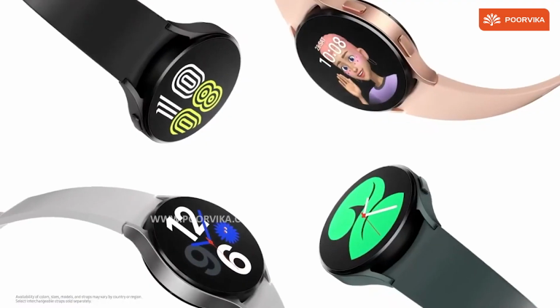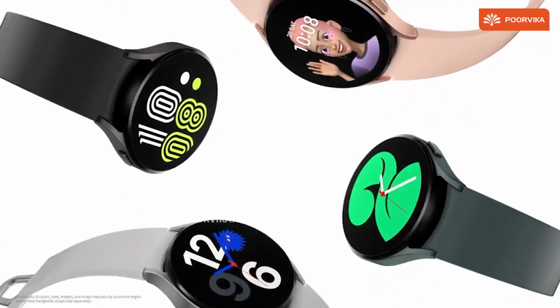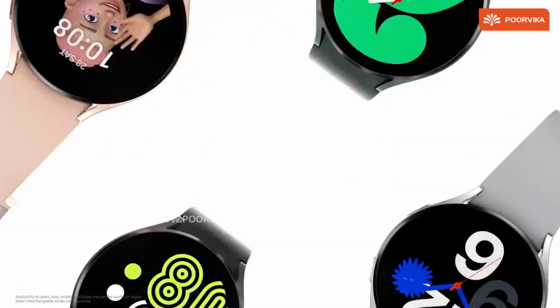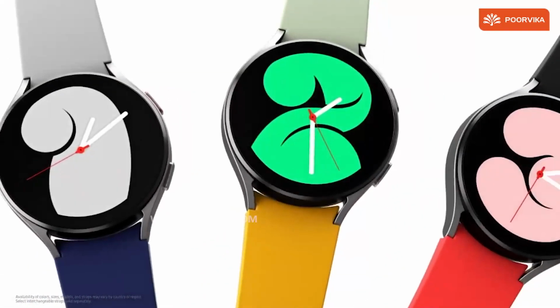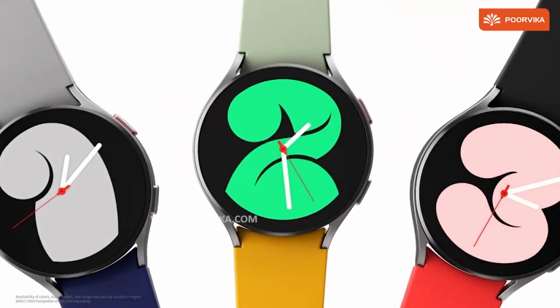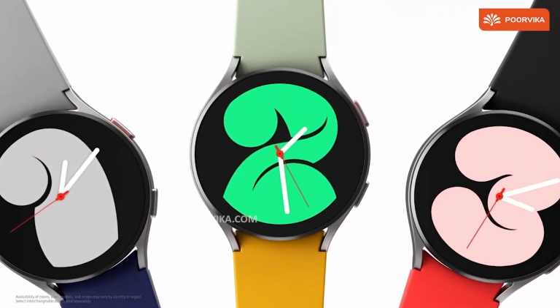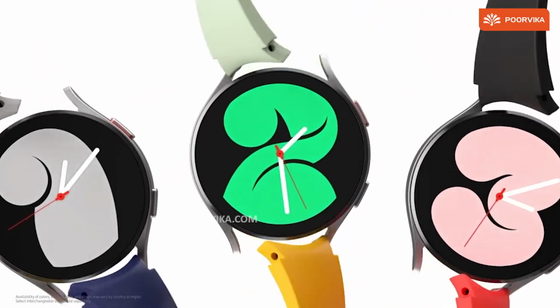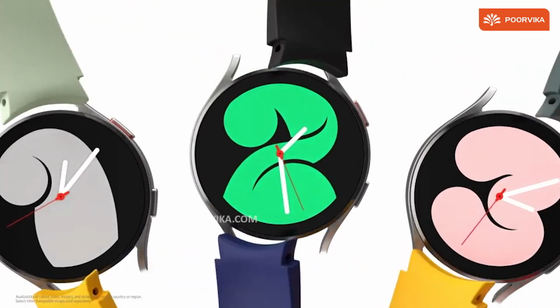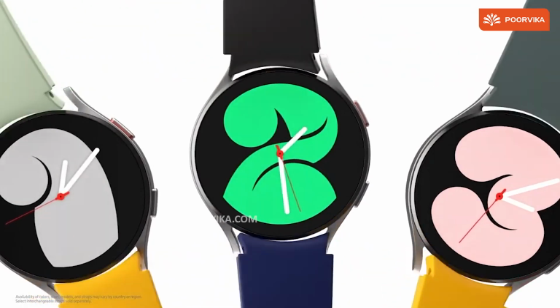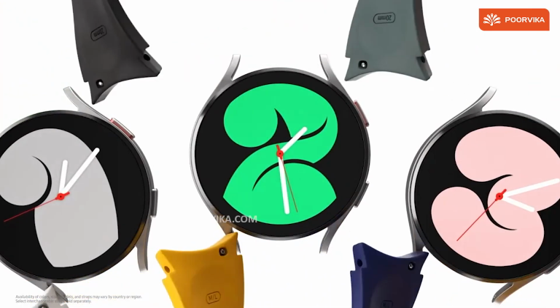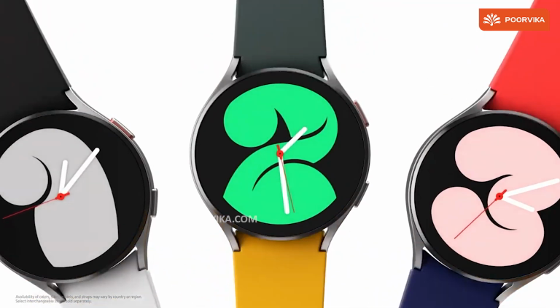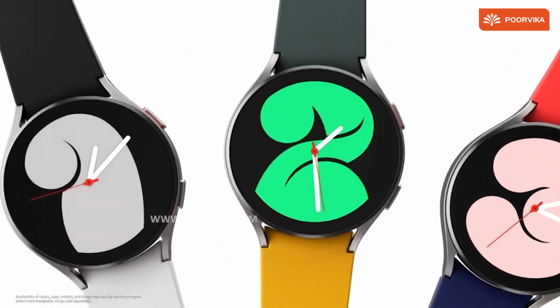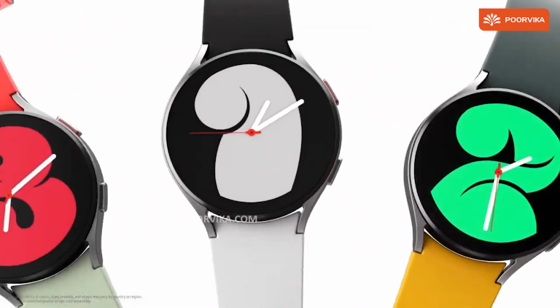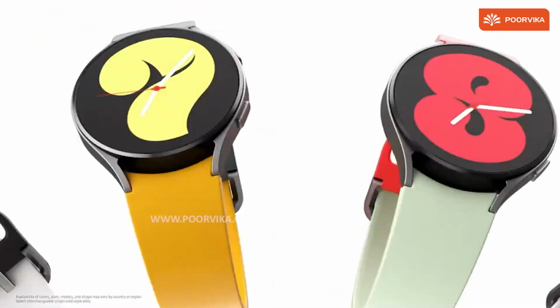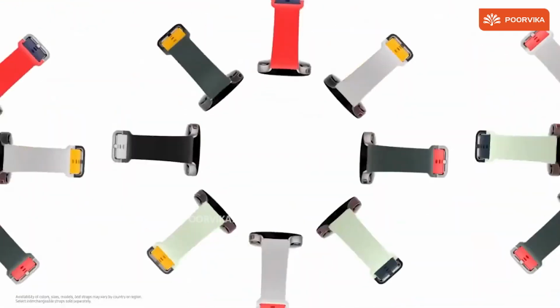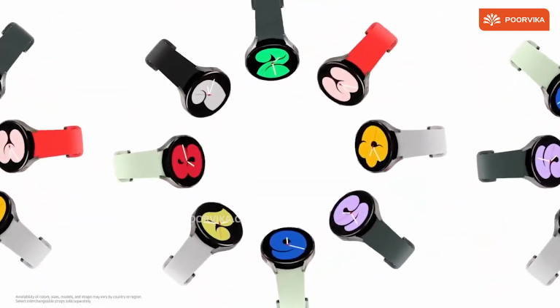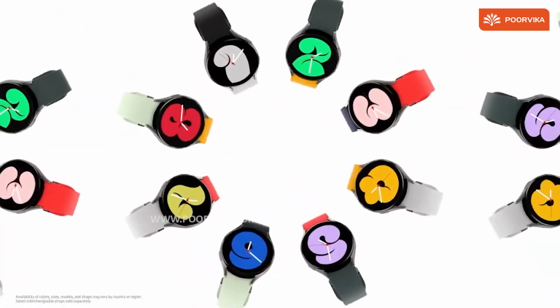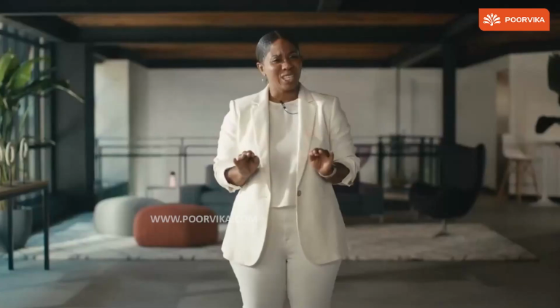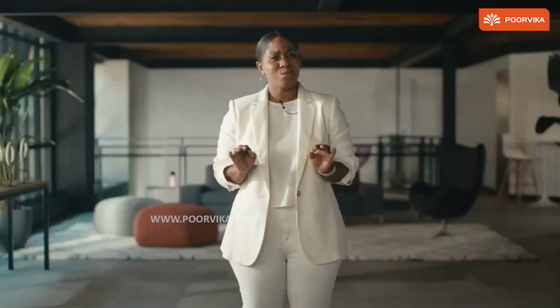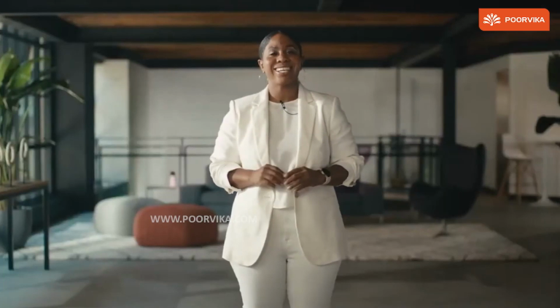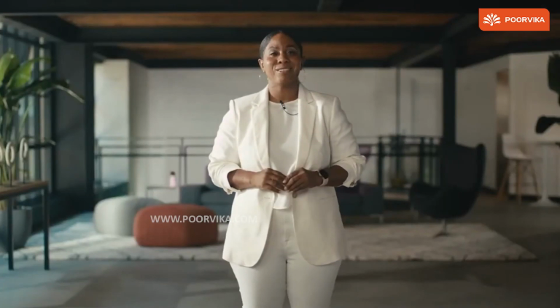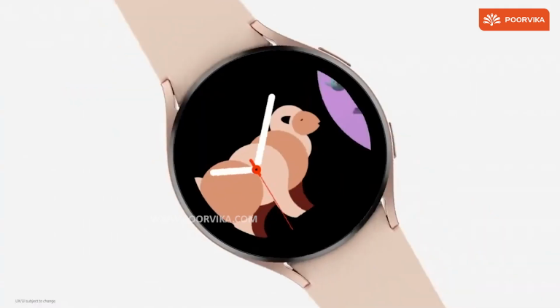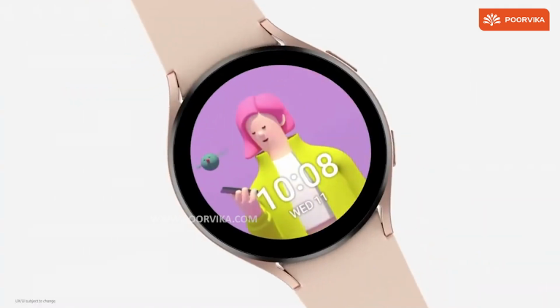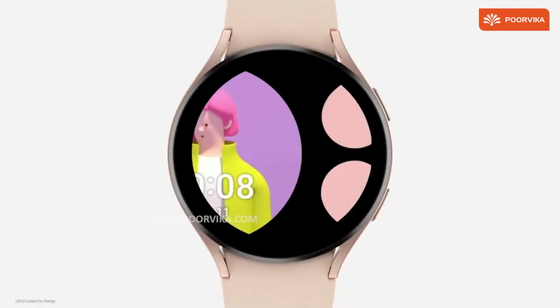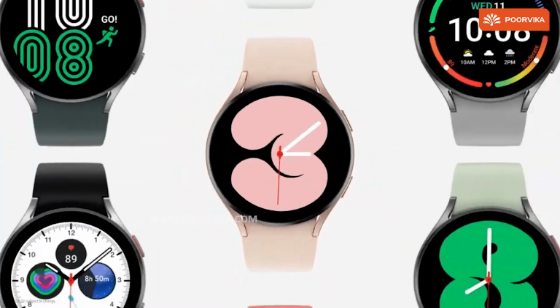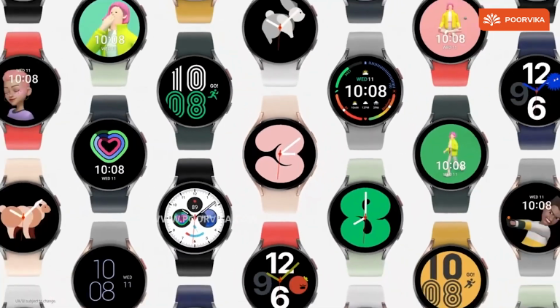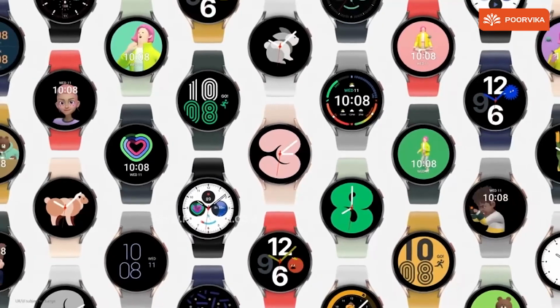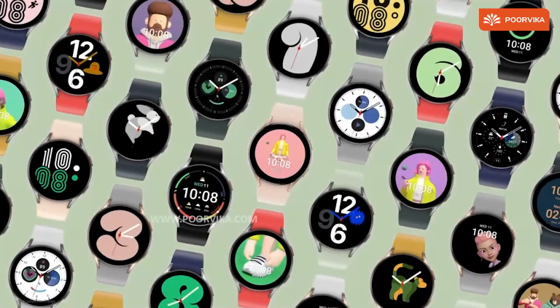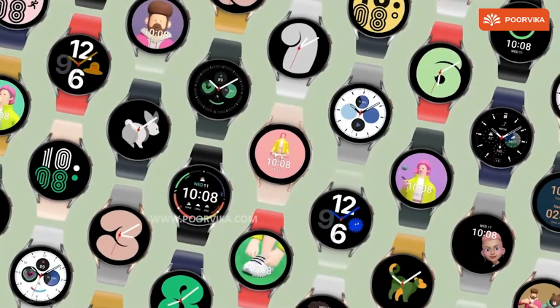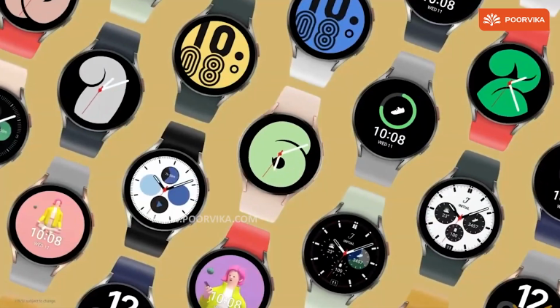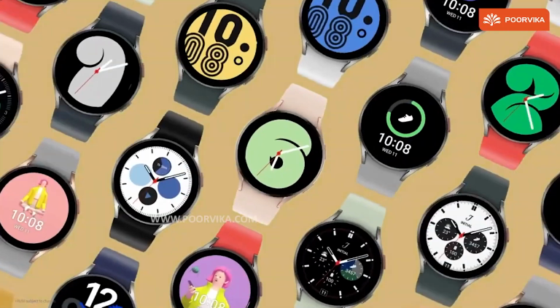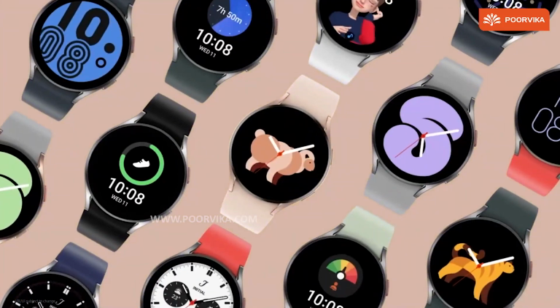The Google-Samsung collab, which was announced earlier this year, comes to fruition with Wear OS powered by Samsung. The new platform incorporates both Tizen, which used to be the OS on Samsung smartwatches, and Wear OS features together, bringing you this new experience.